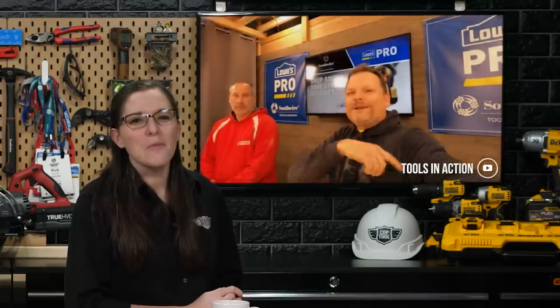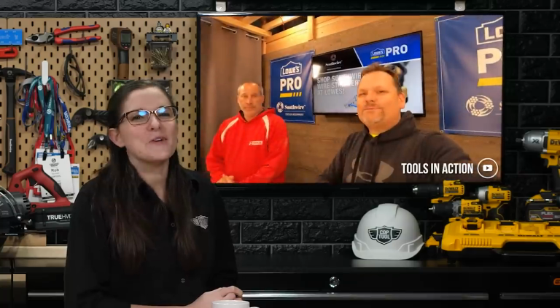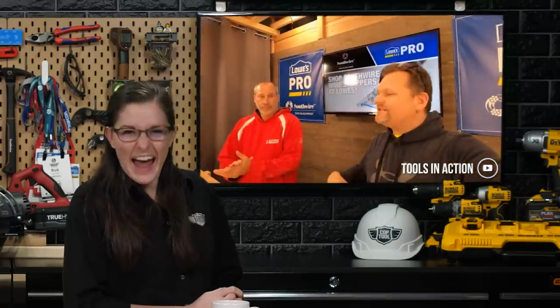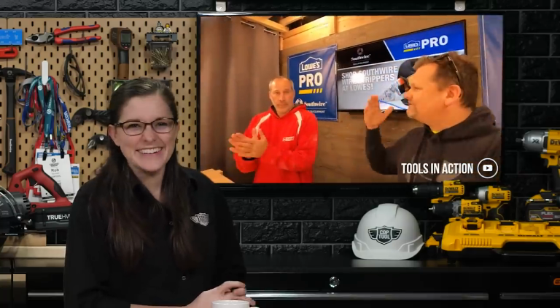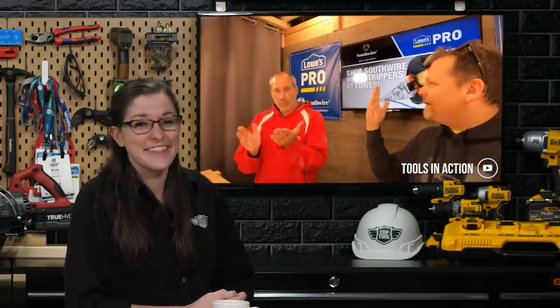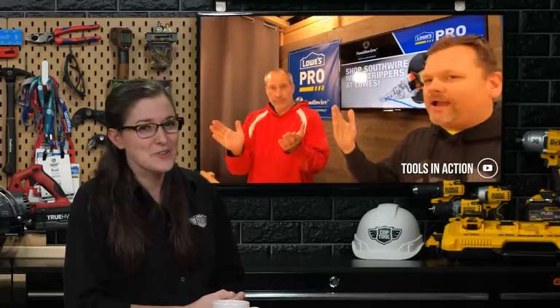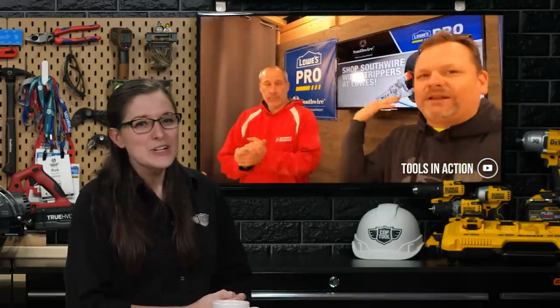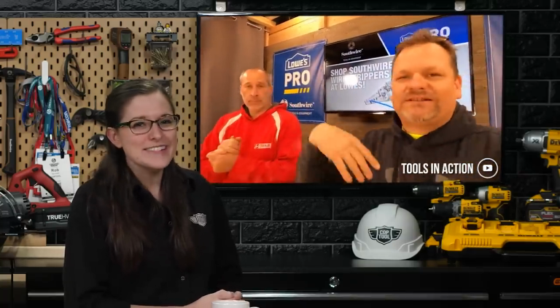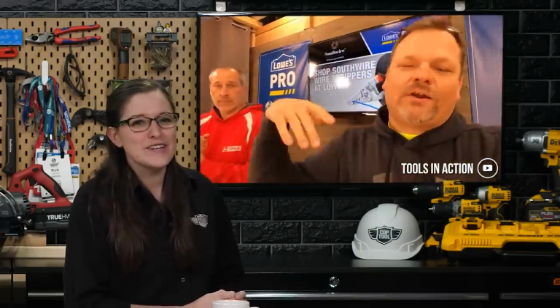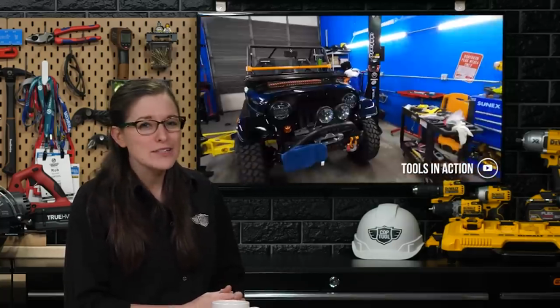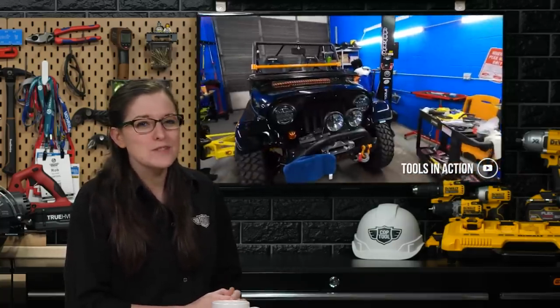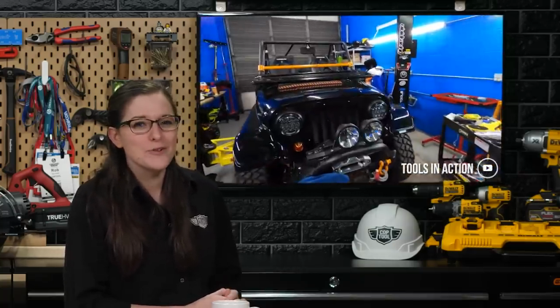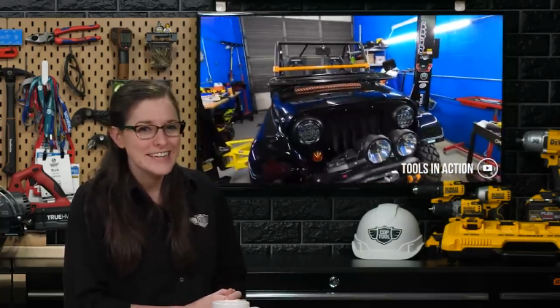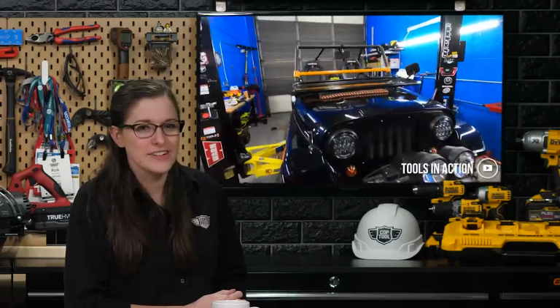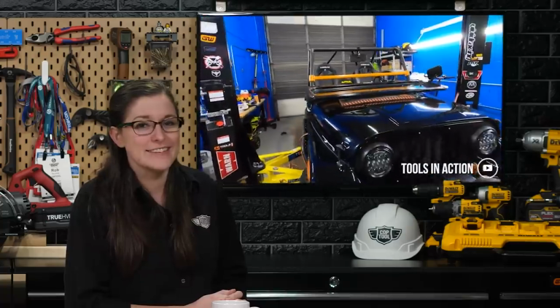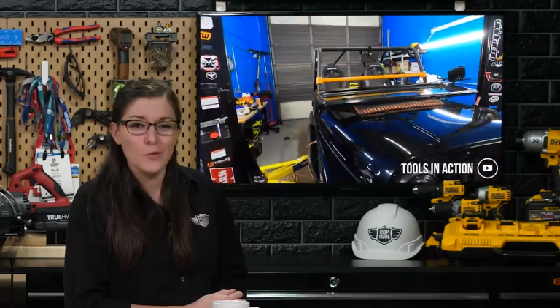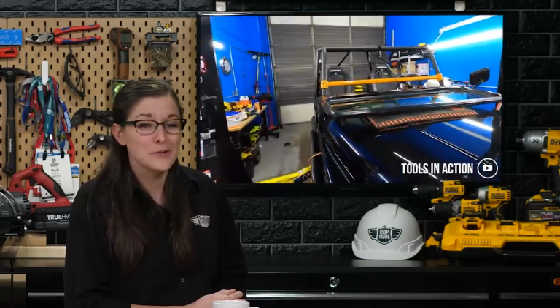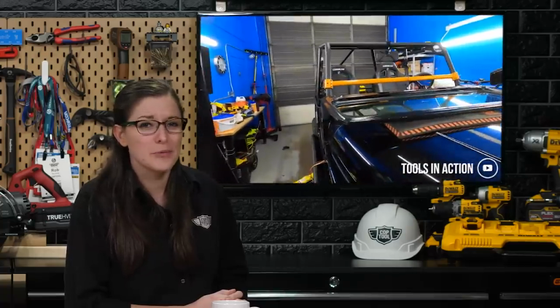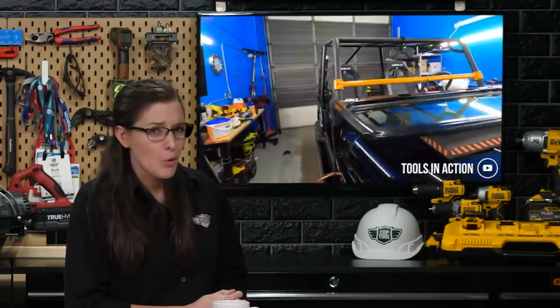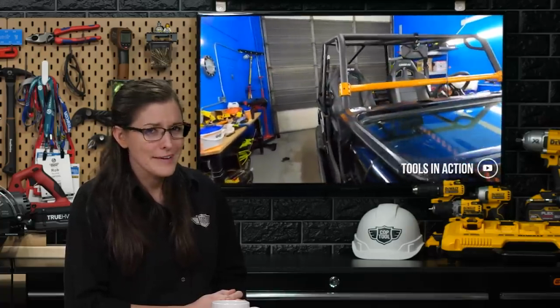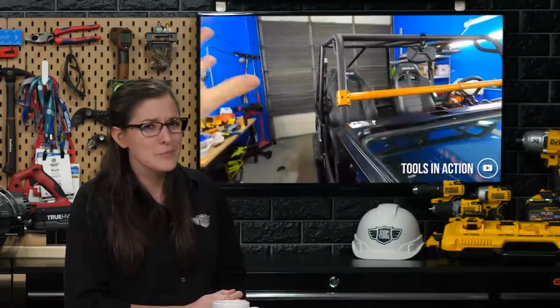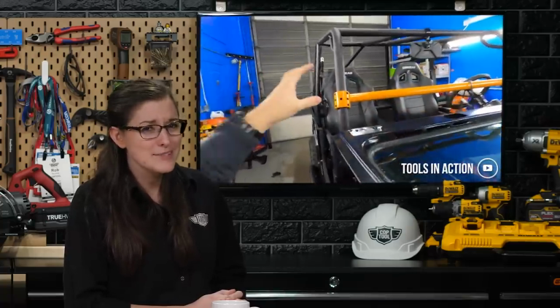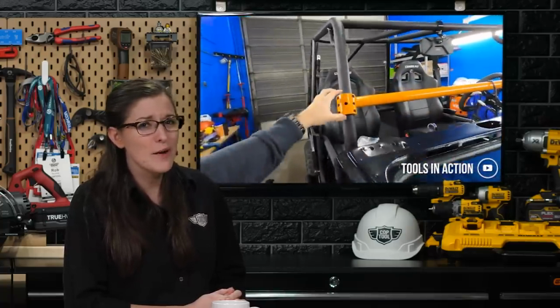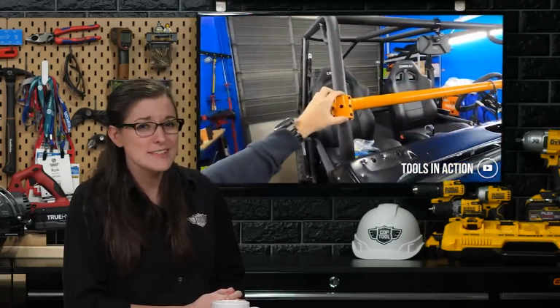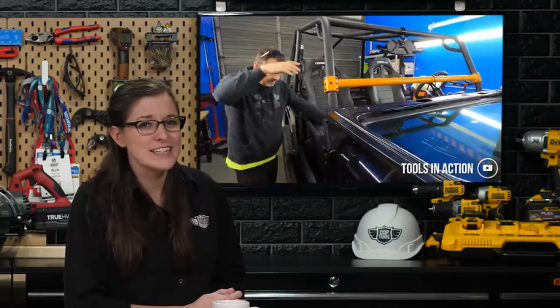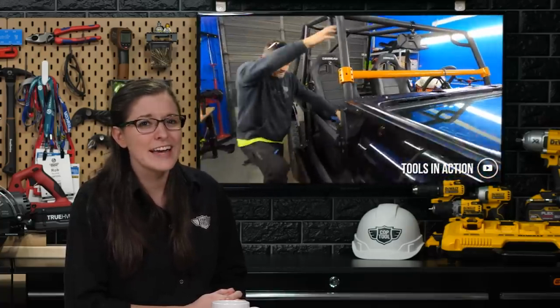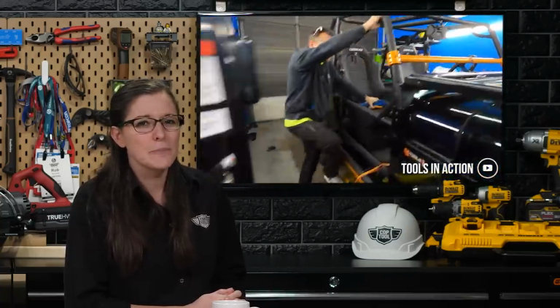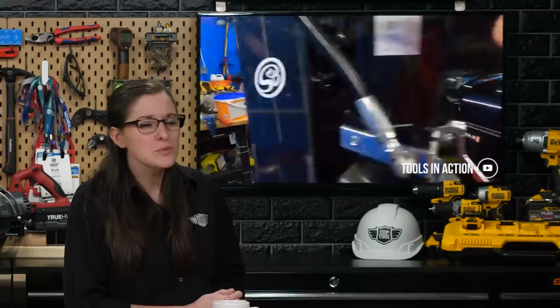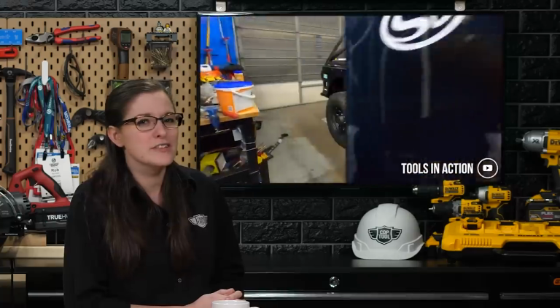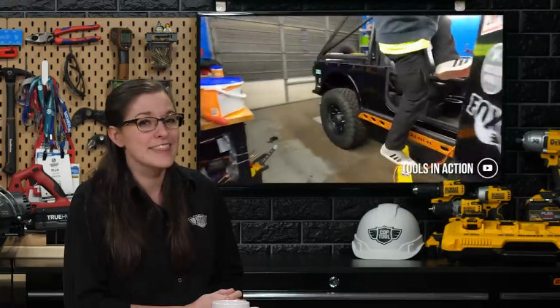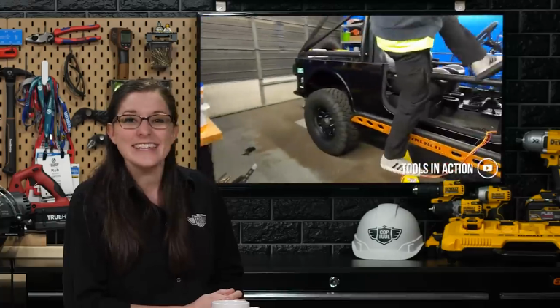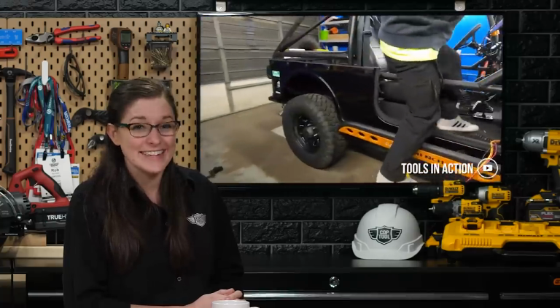The boys are back! Tools in Action is back to posting almost daily content again, and we couldn't be happier. Because when you have this much TIA, you're bound to eventually find things like this.